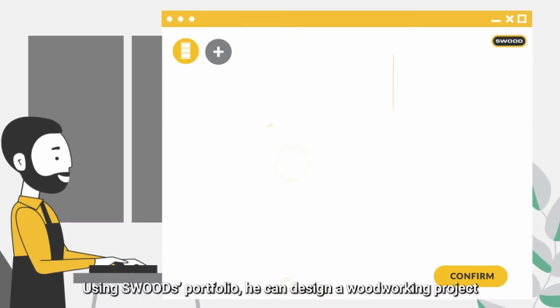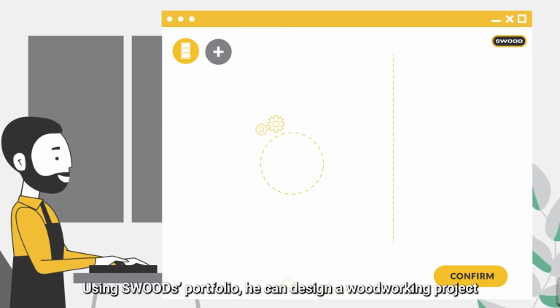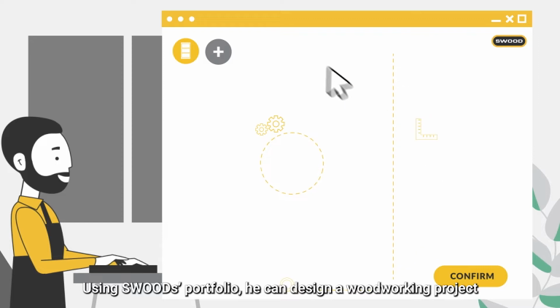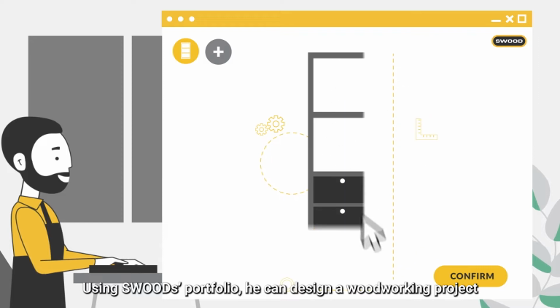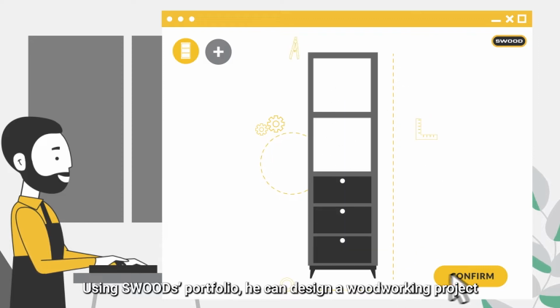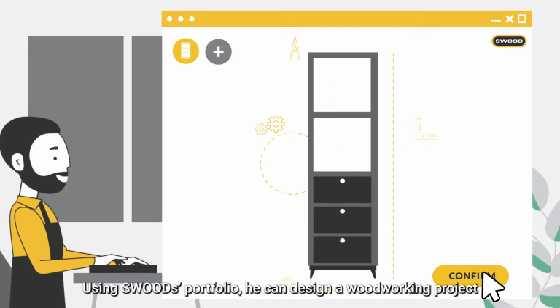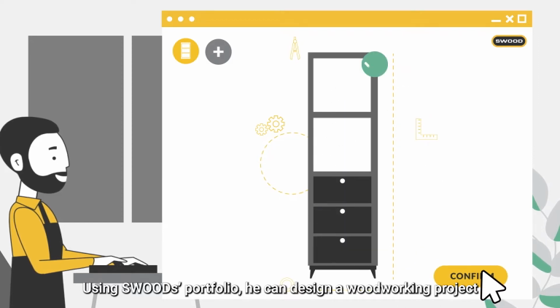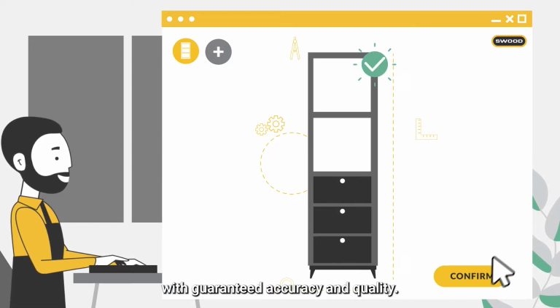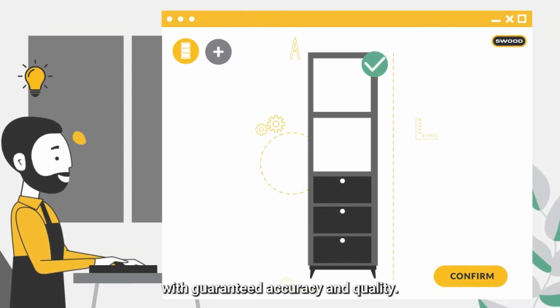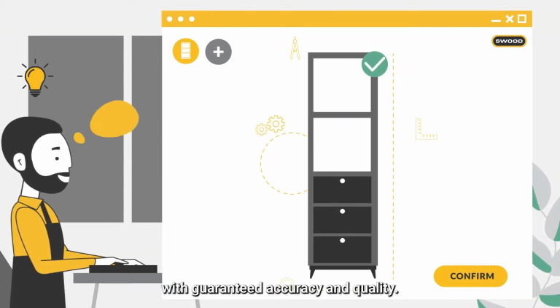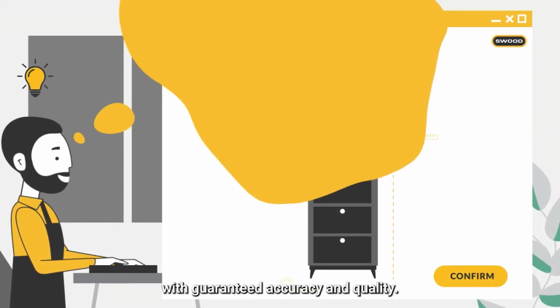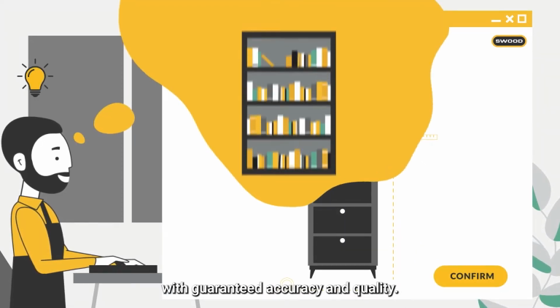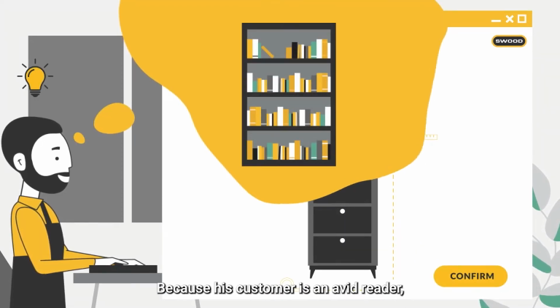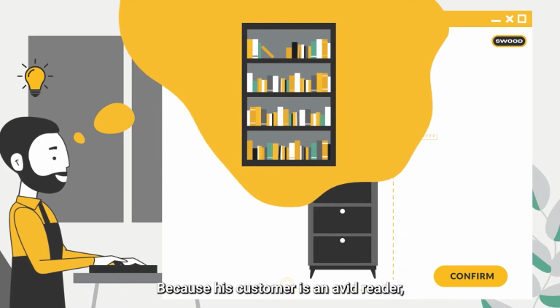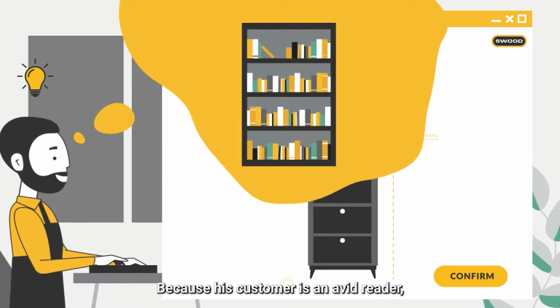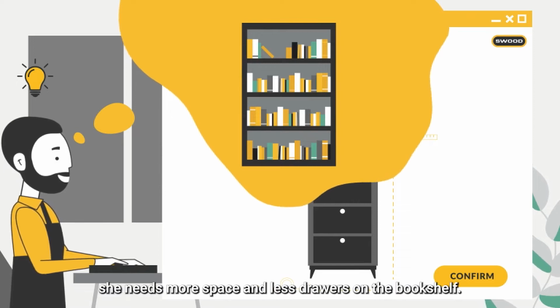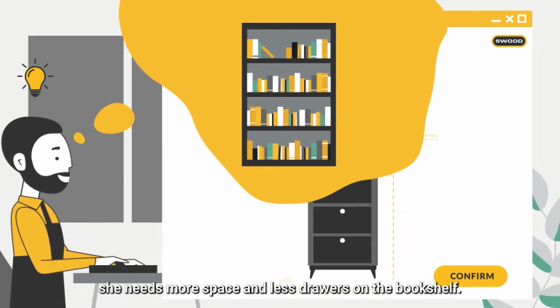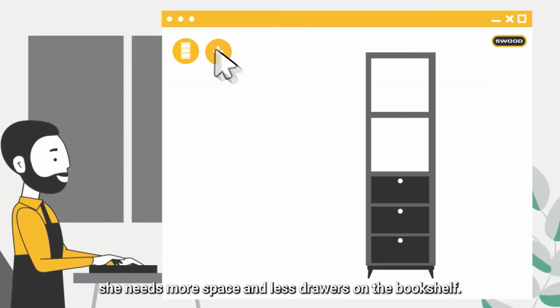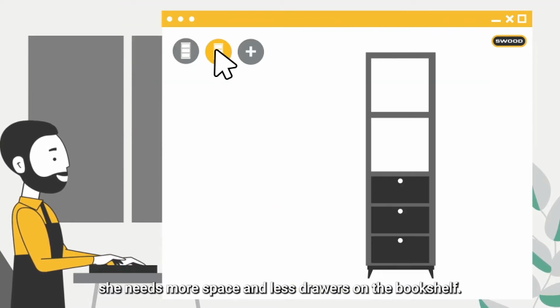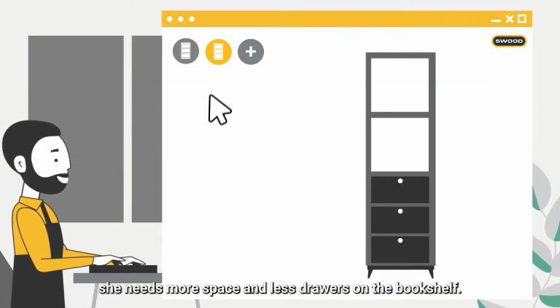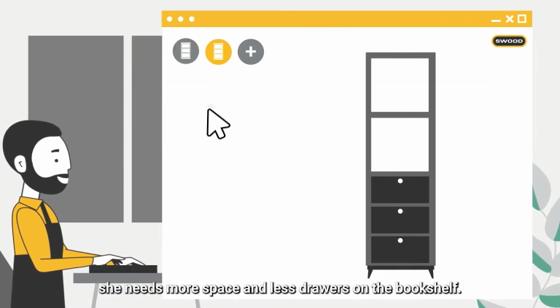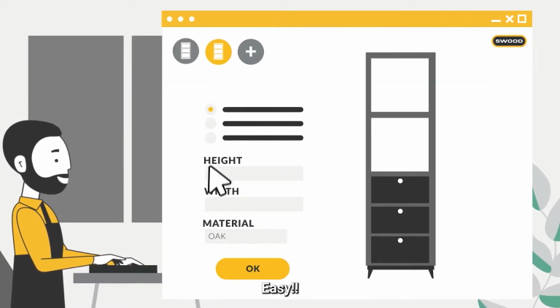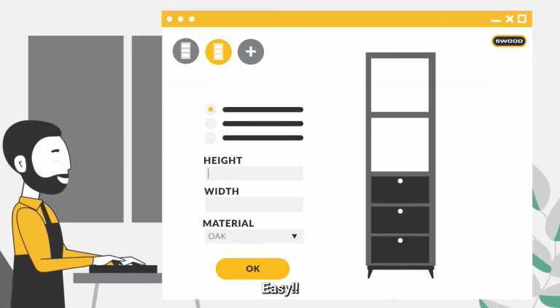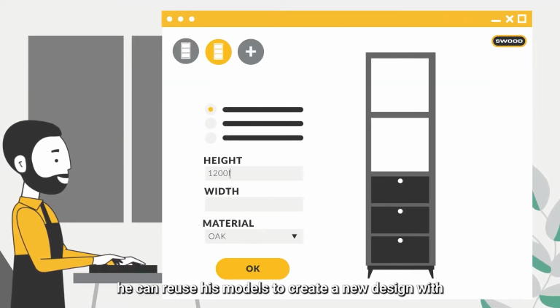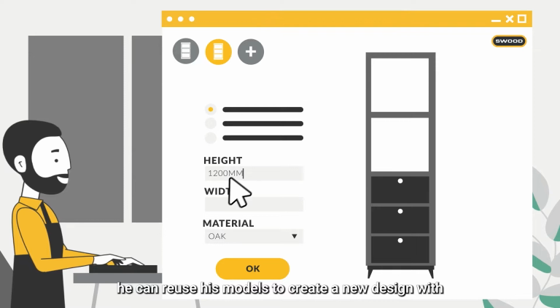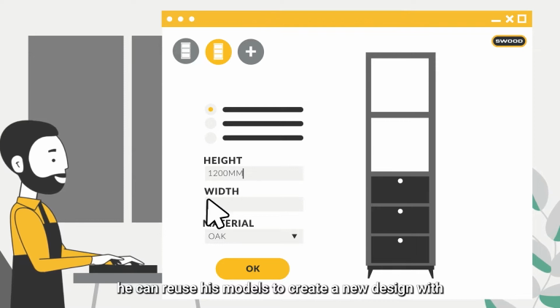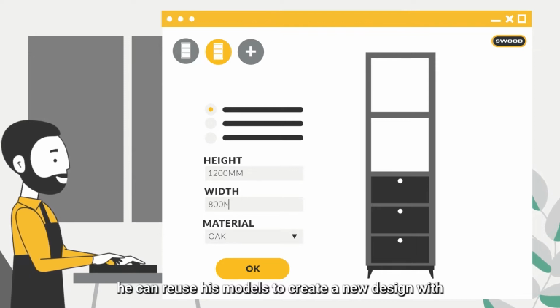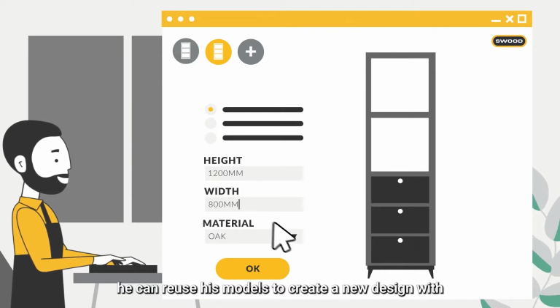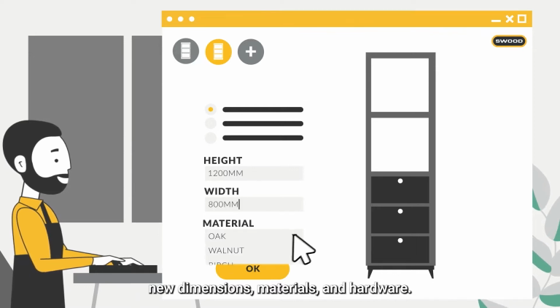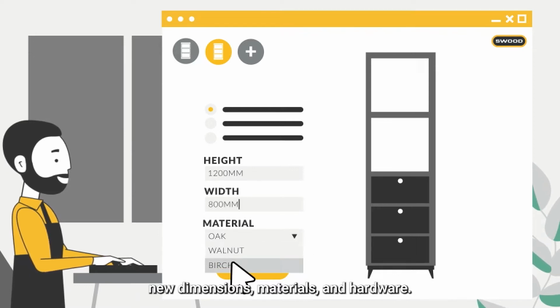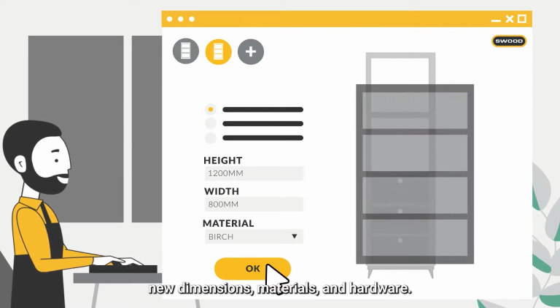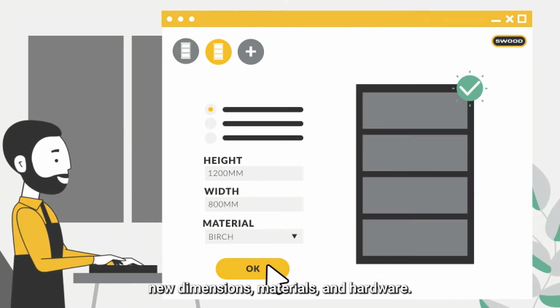Using SWOOT's portfolio, he can design a woodworking project with guaranteed accuracy and quality. Because his customer is an avid reader, she needs more space and less drawers in her bookshelf. Easy. He can reuse his models to create a new design with new dimensions, material, and hardware.